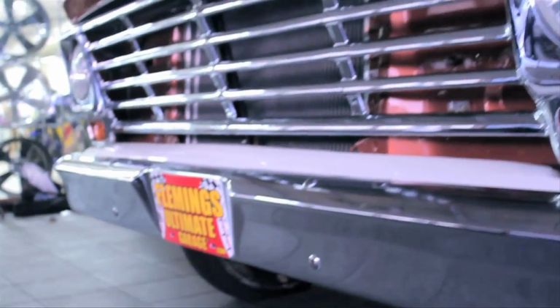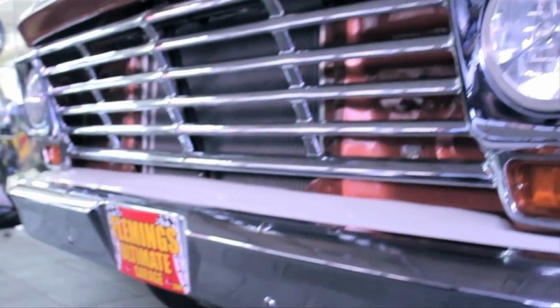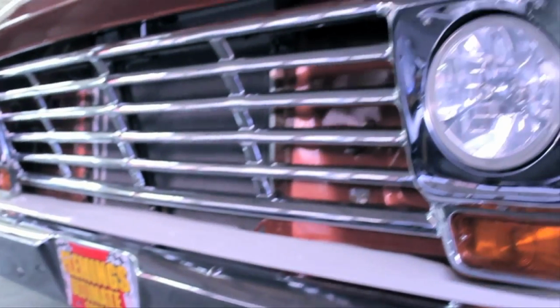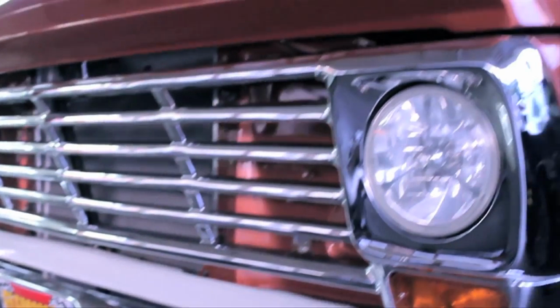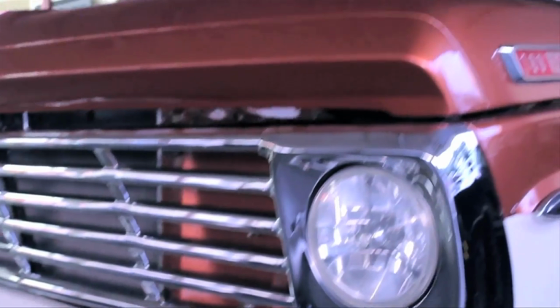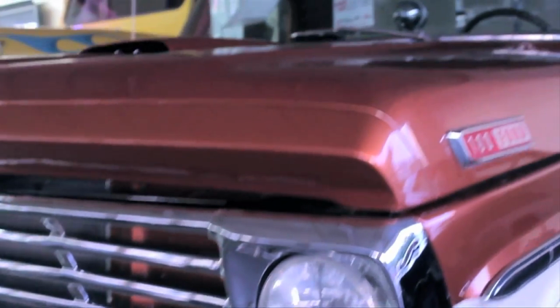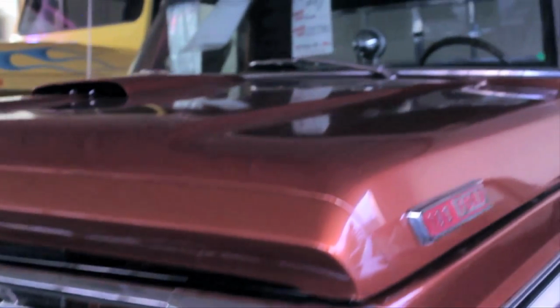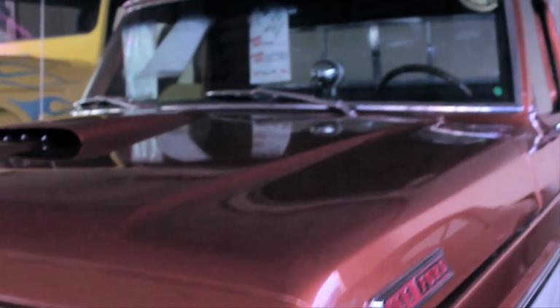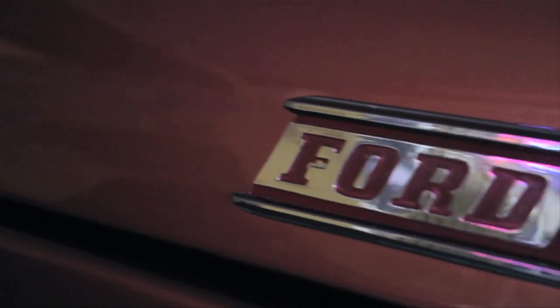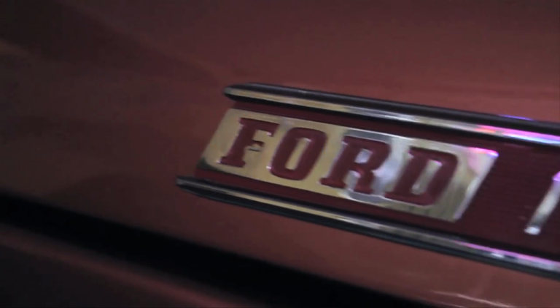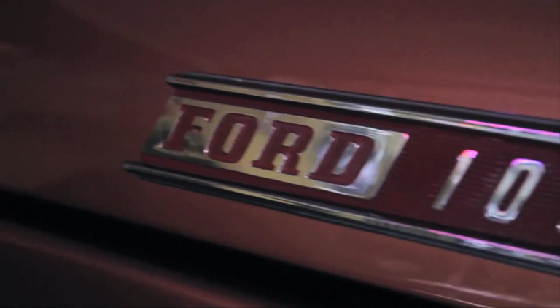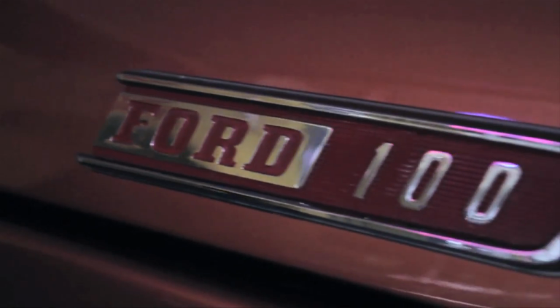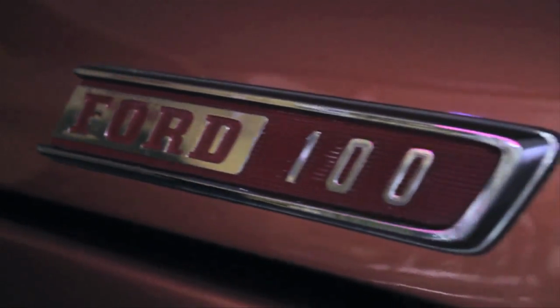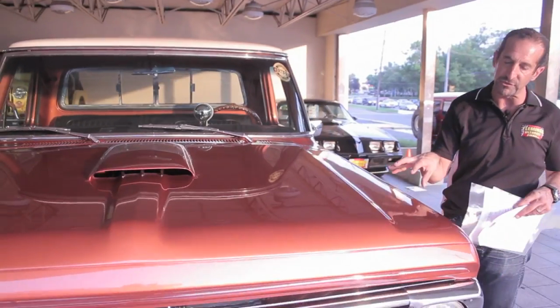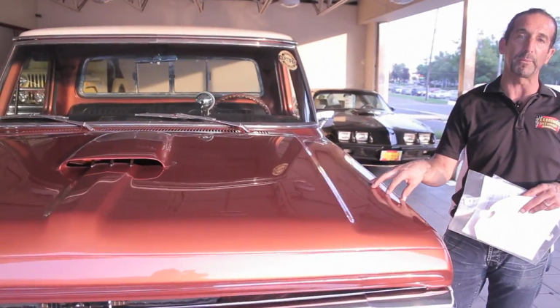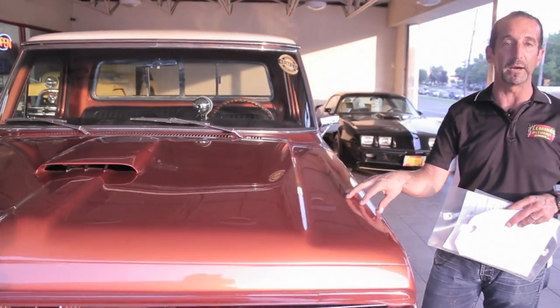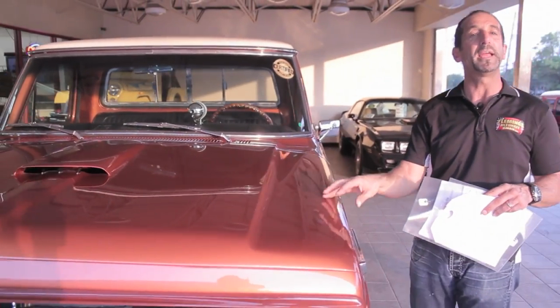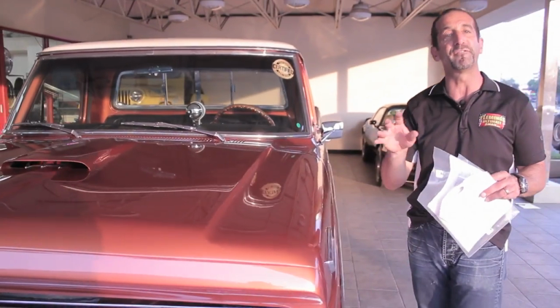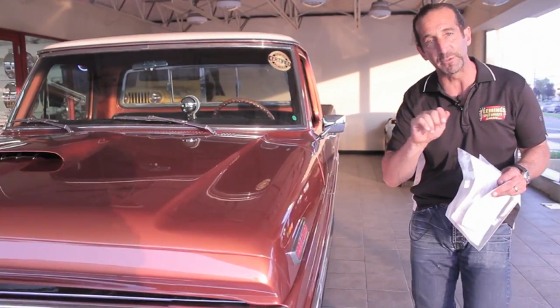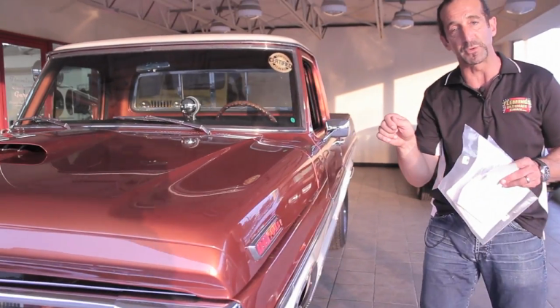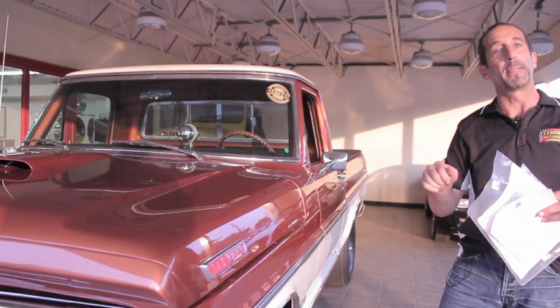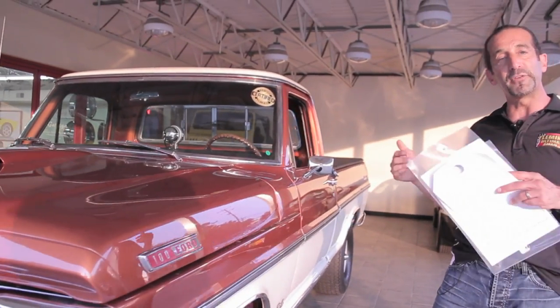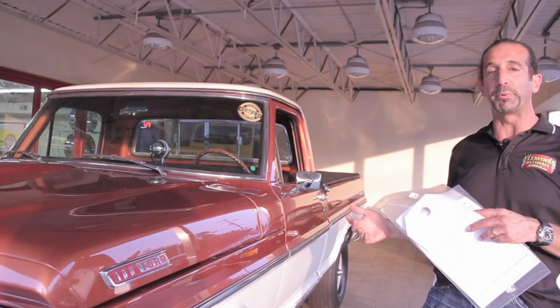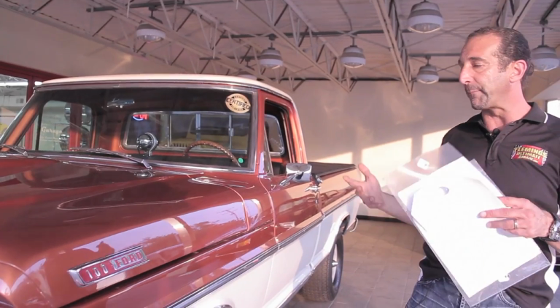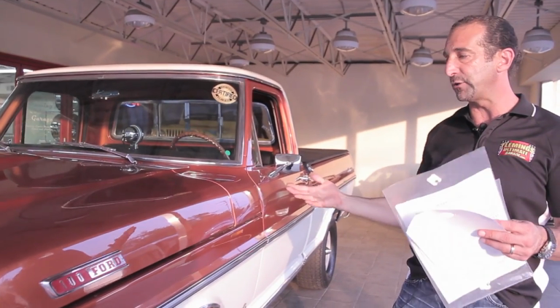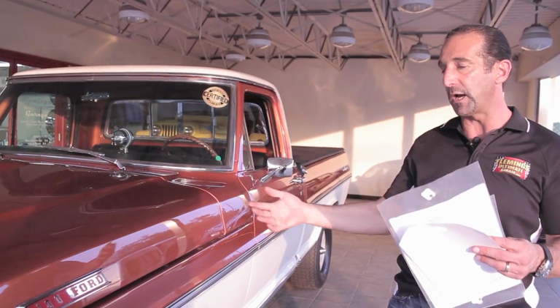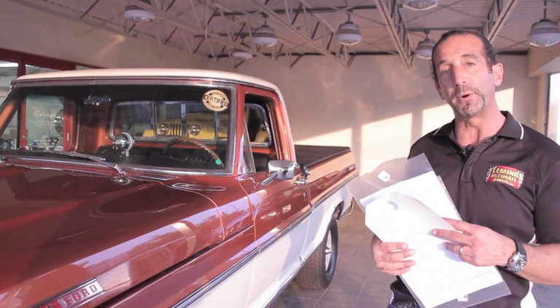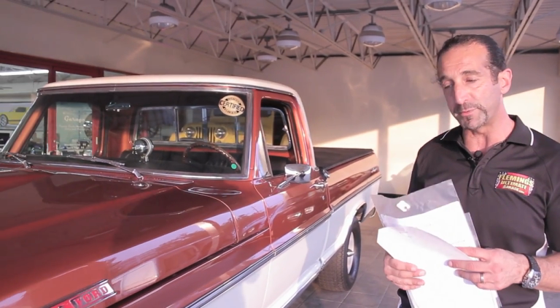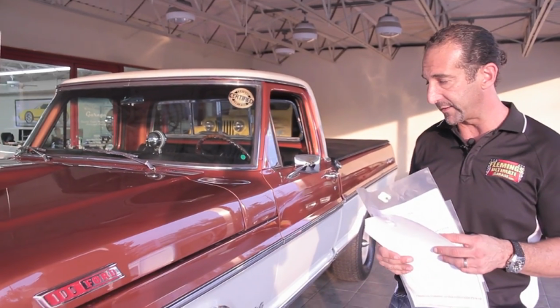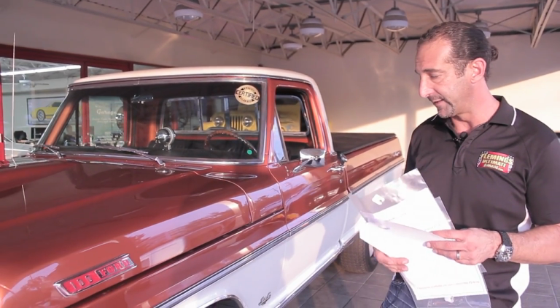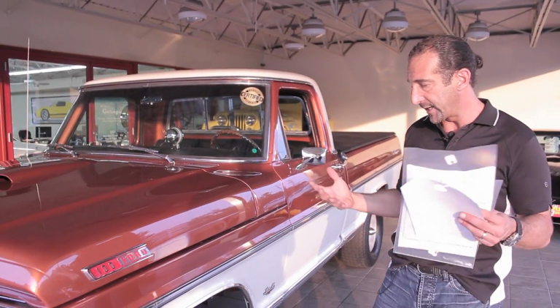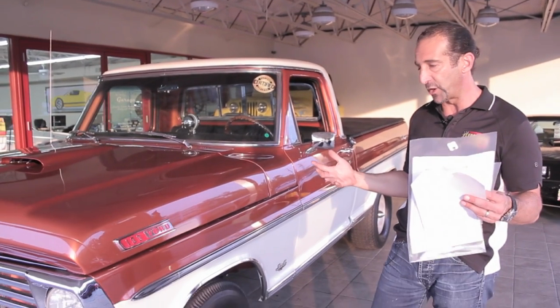First off, it's great looking. I love the color combination. It's painted everywhere — the underneath matches this color right here. Even the frame is pinstriped. The frame is black, the body is painted burnt orange metallic underneath, and it's just awesome.